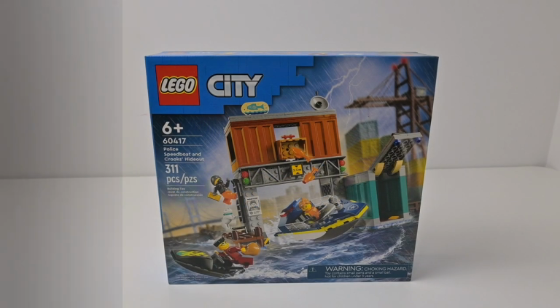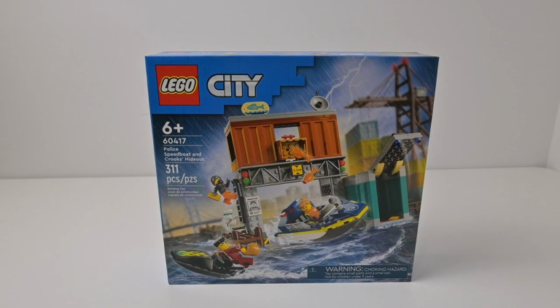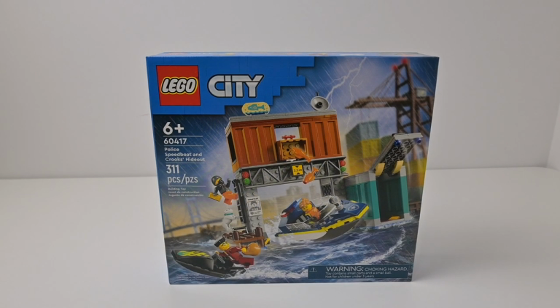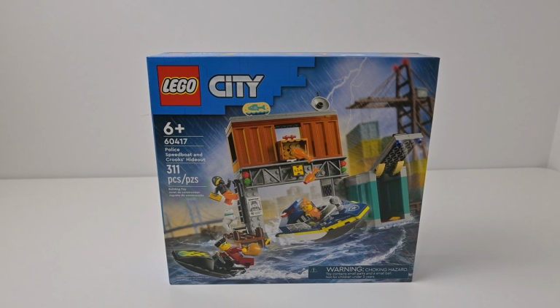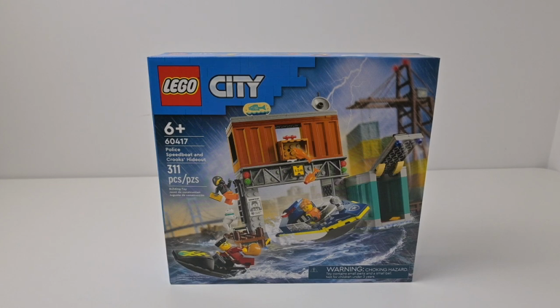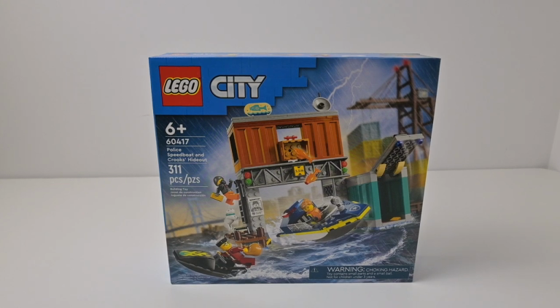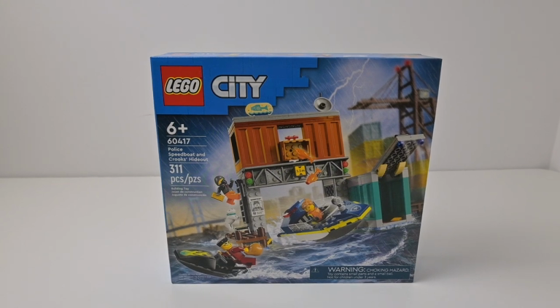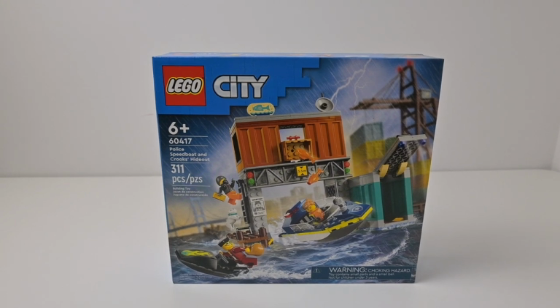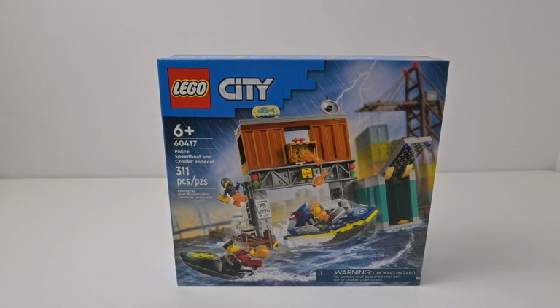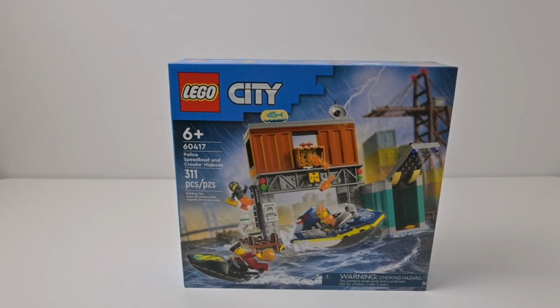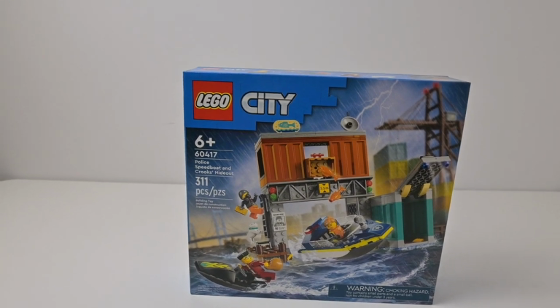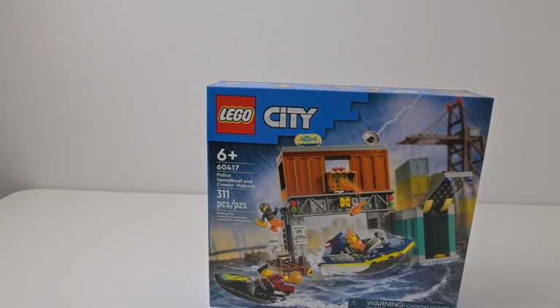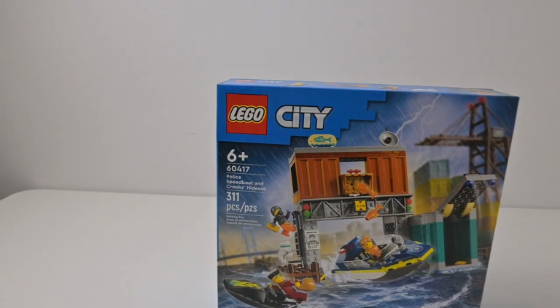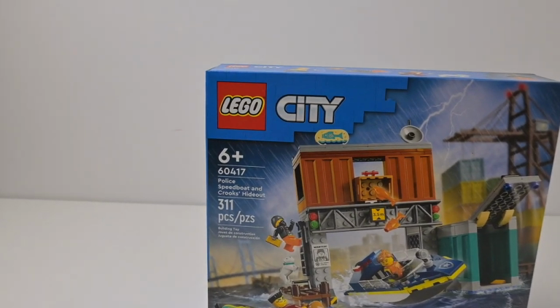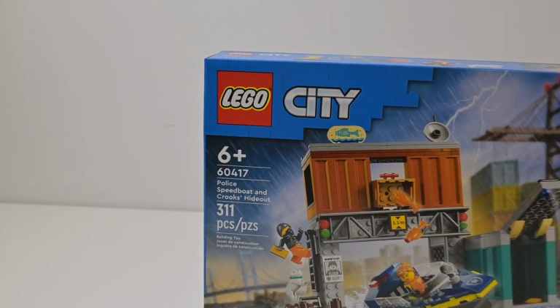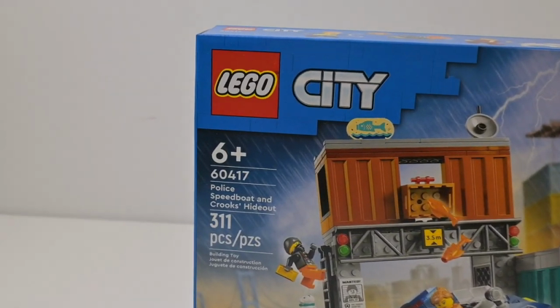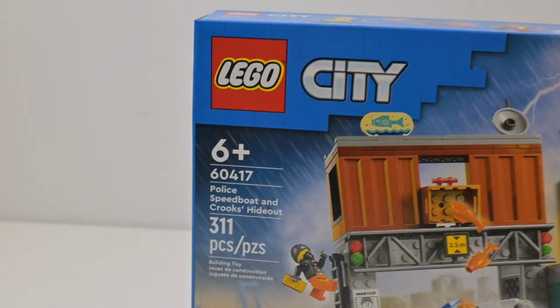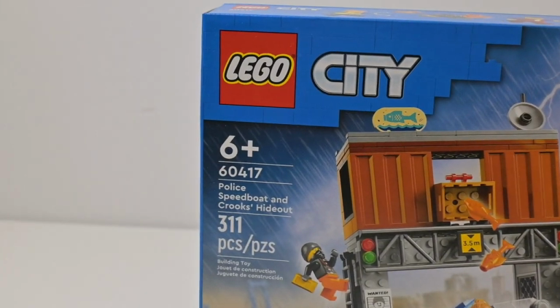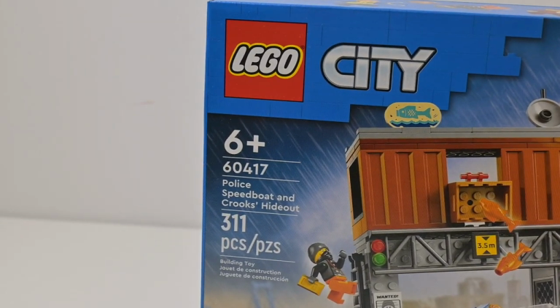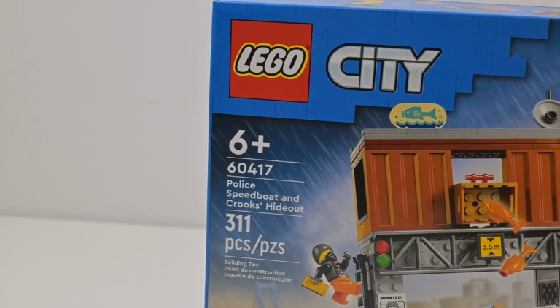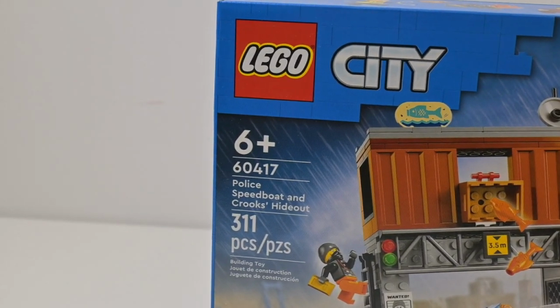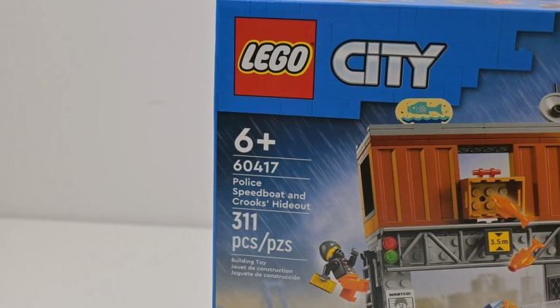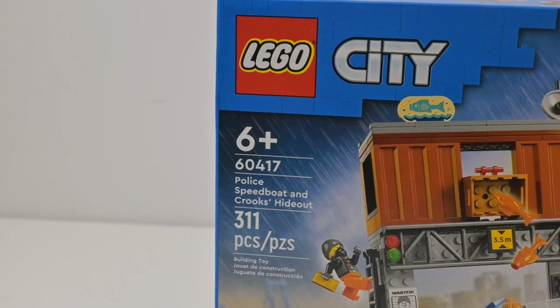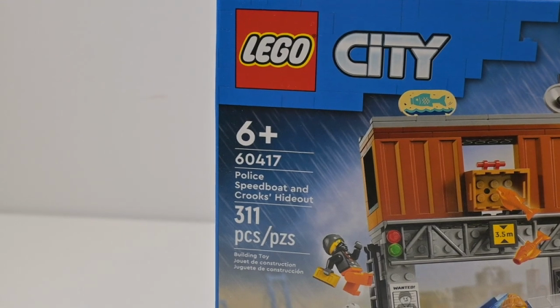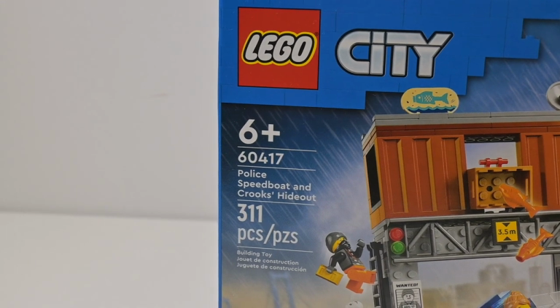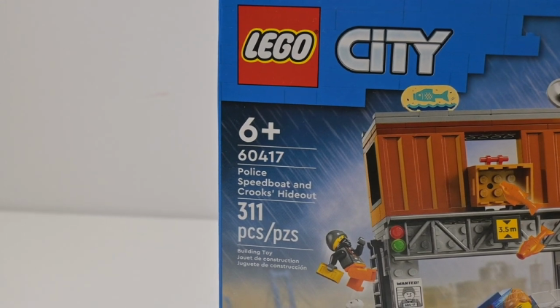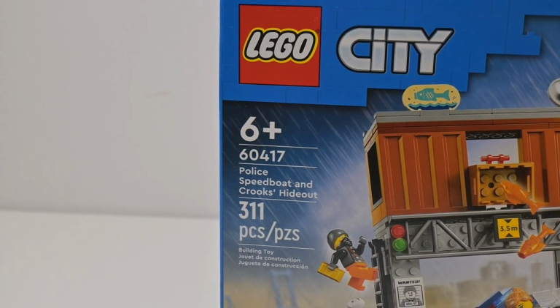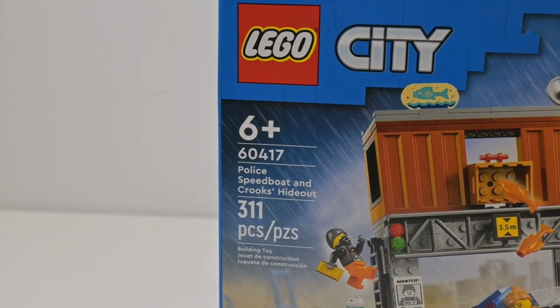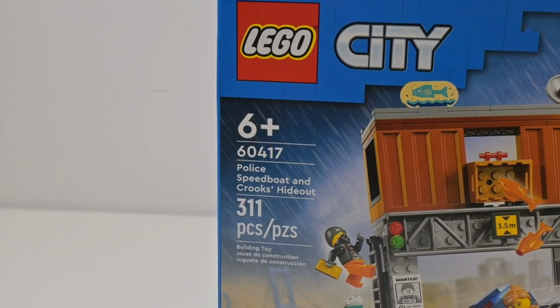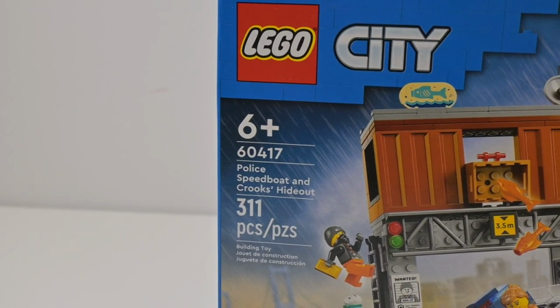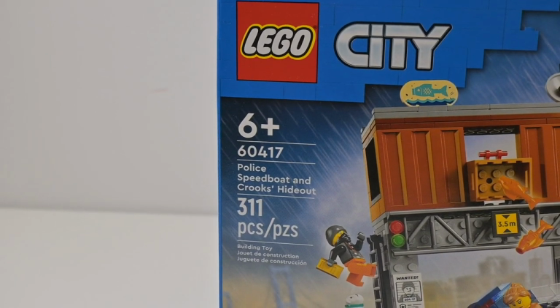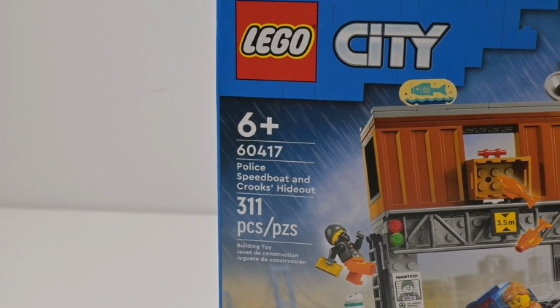Hello and welcome to Baseplate Reviews. Today I'm going to be doing a build and review of the LEGO City Set 60417 Police Speed Boat and Crooks Hideout with 311 pieces.